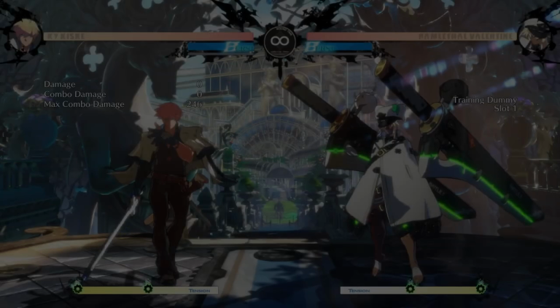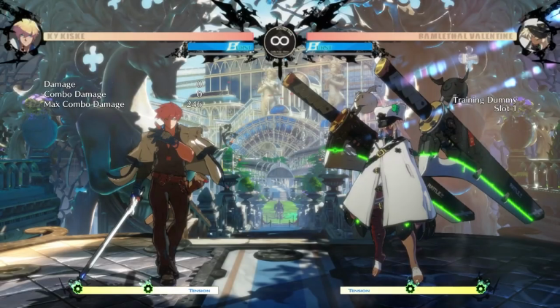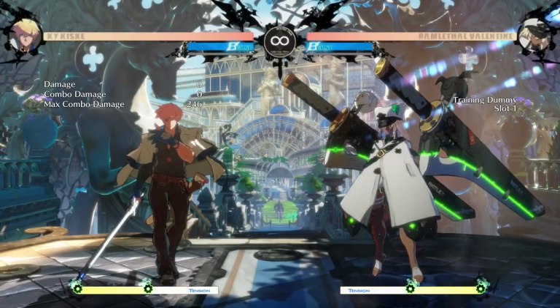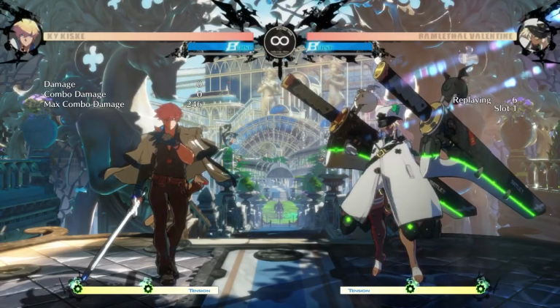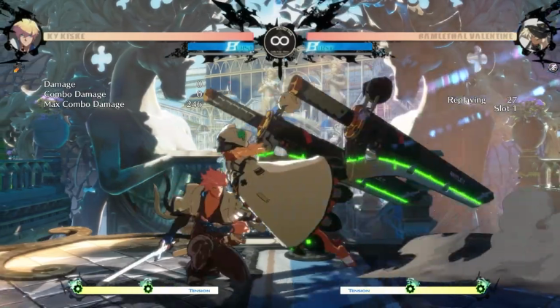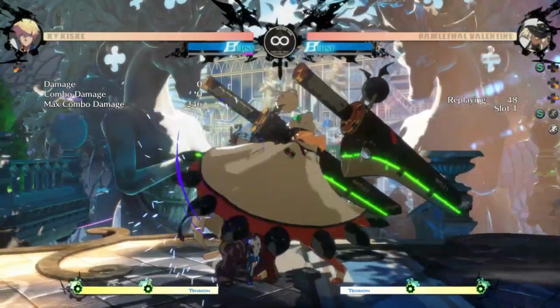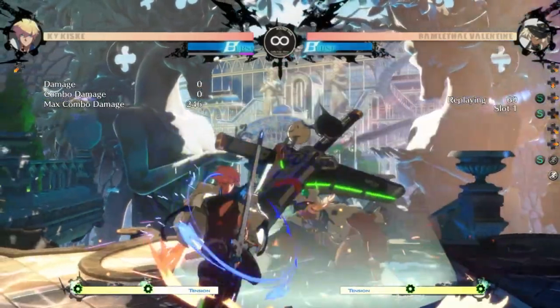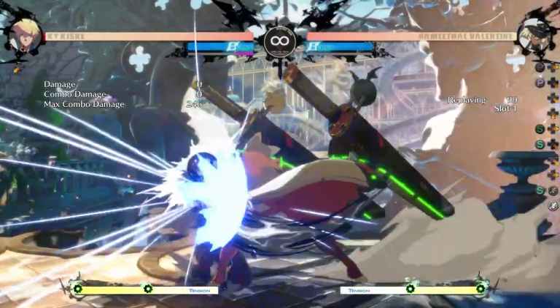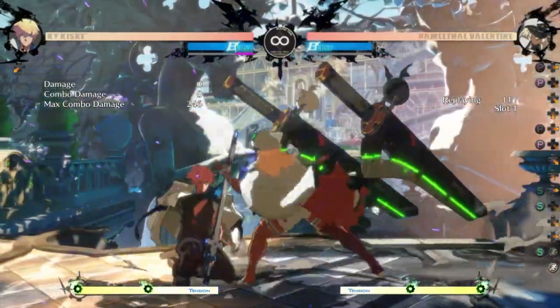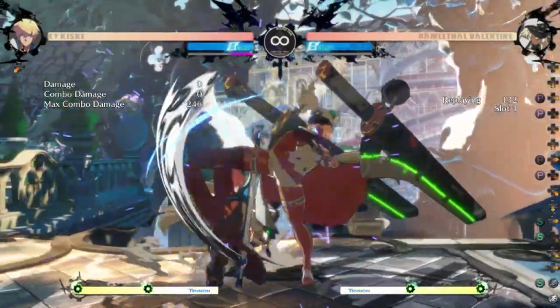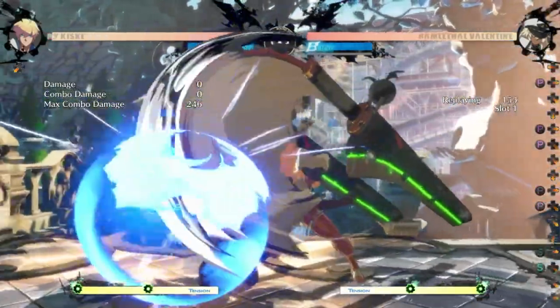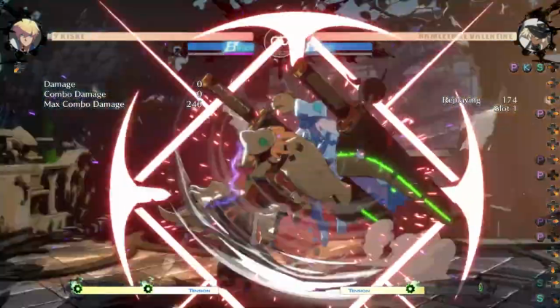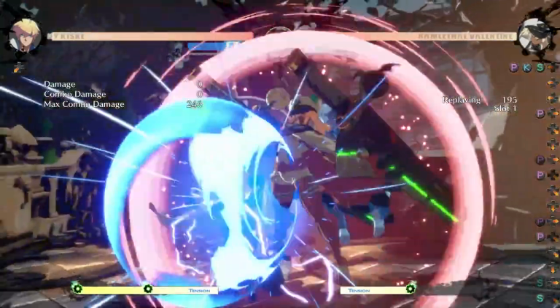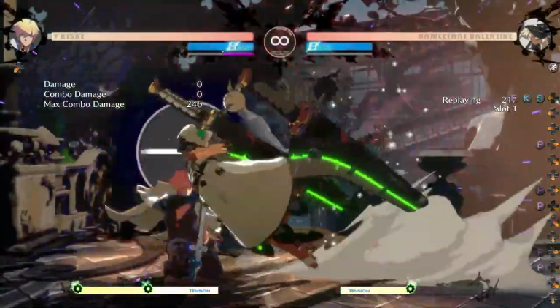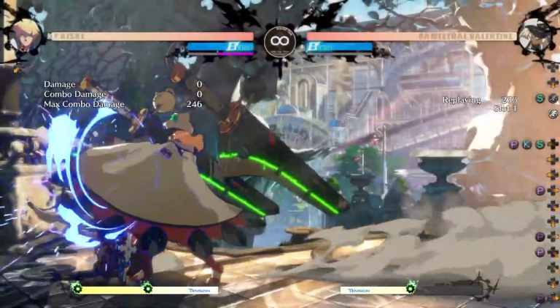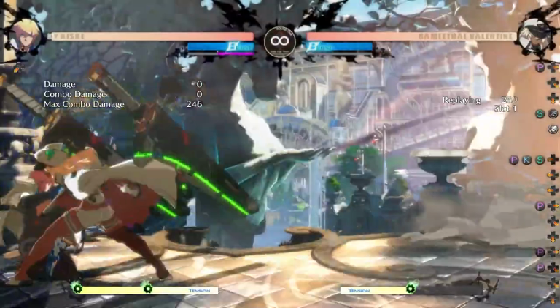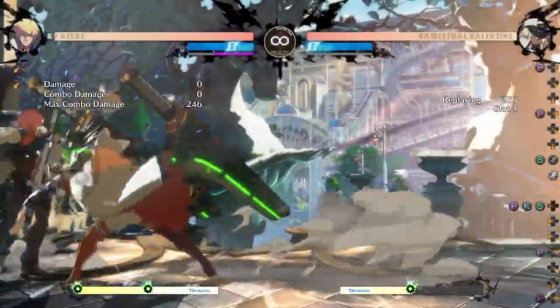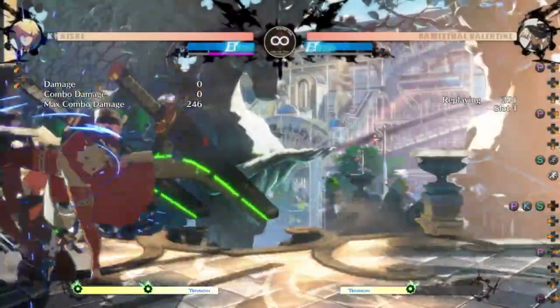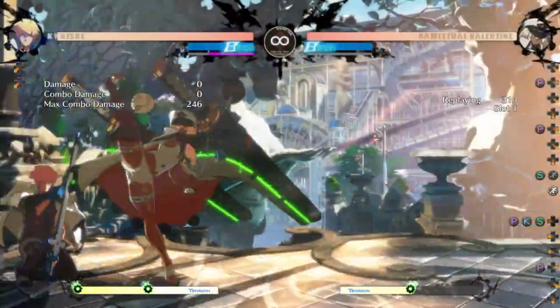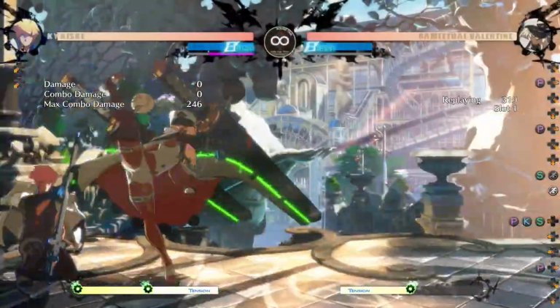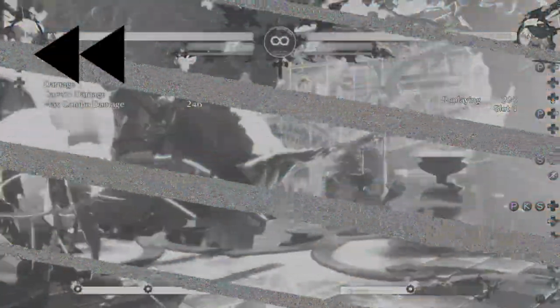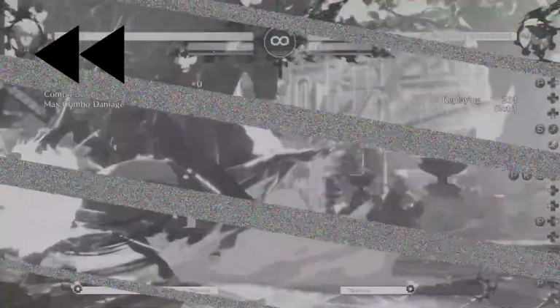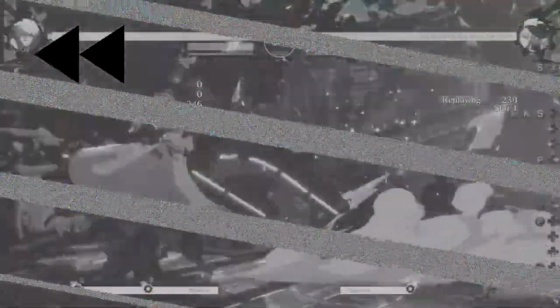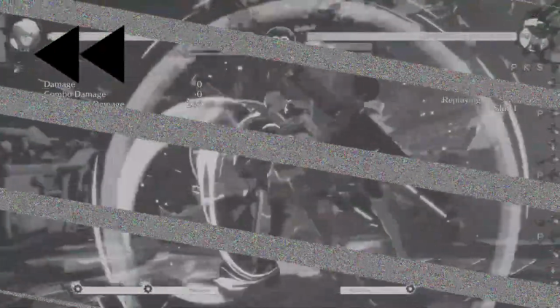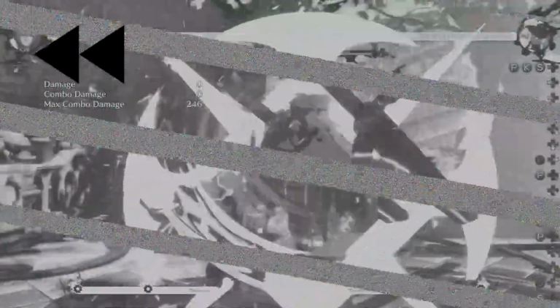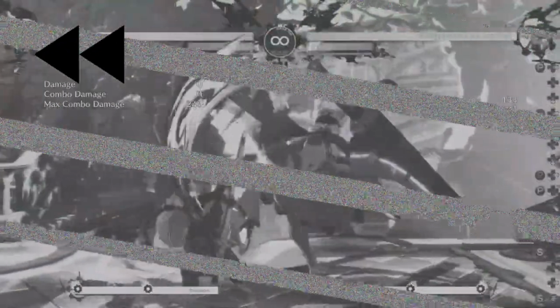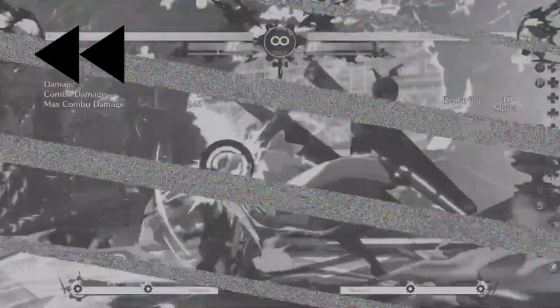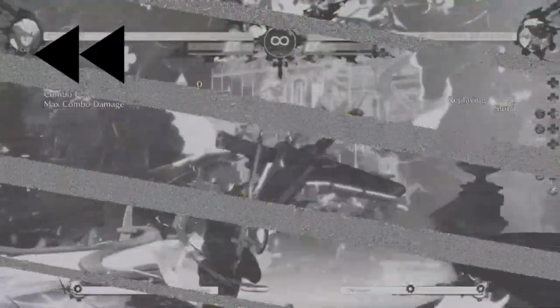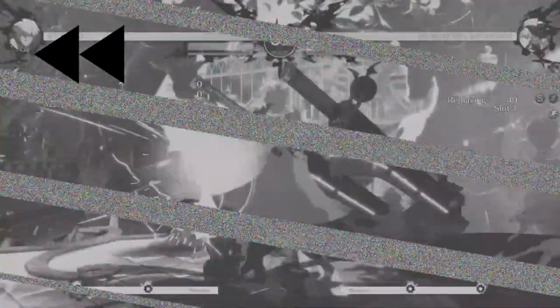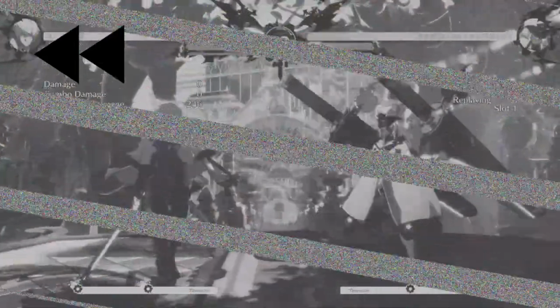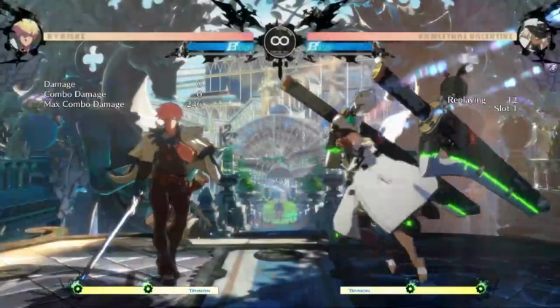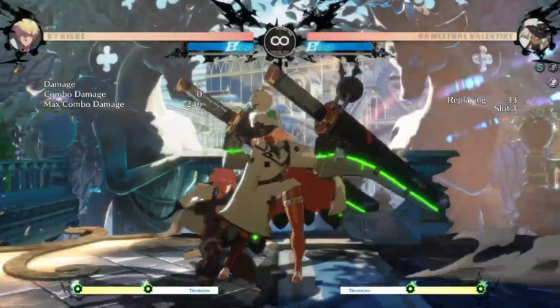Instant blocking, or IB for short, is a powerful mechanic in Guilty Gear Strive. Done at the right time, you can not only get out of an opponent's pressure sequence, but interrupt them and start your own.